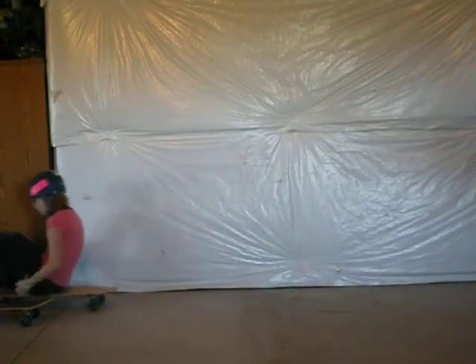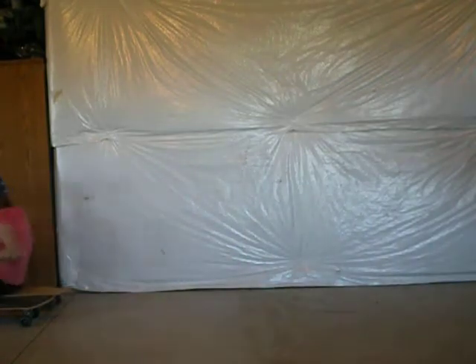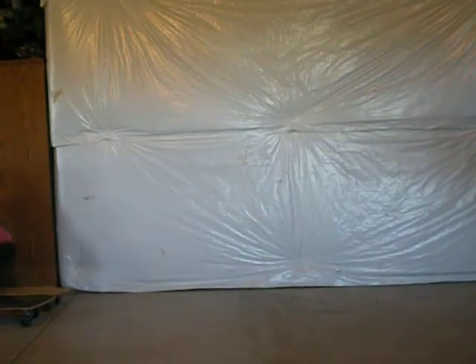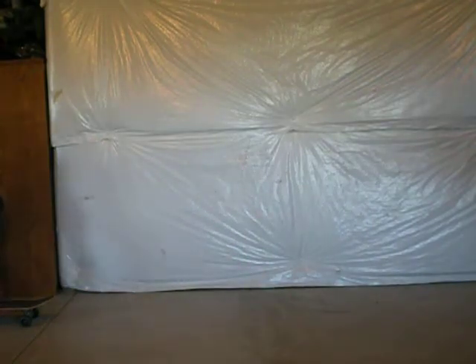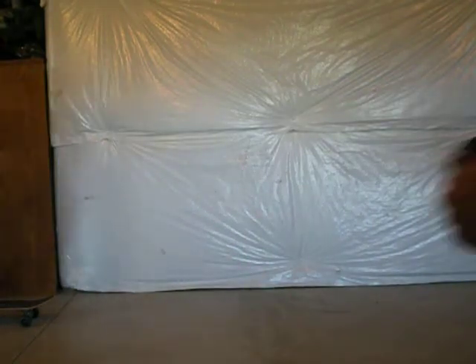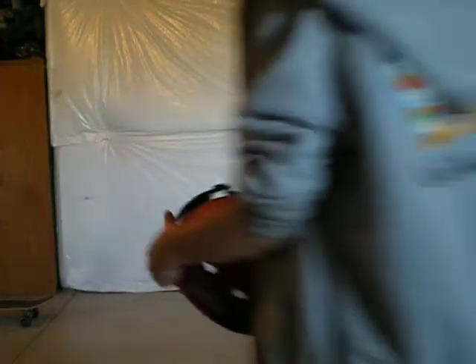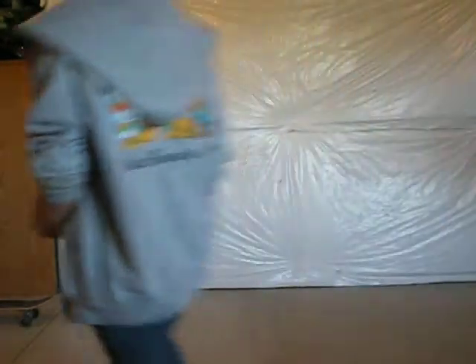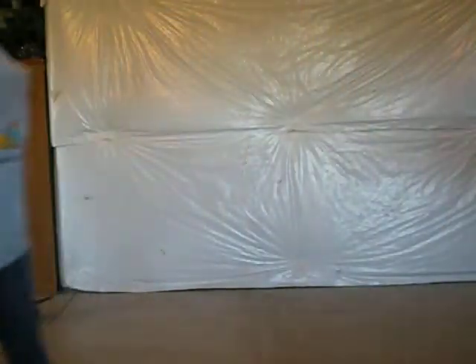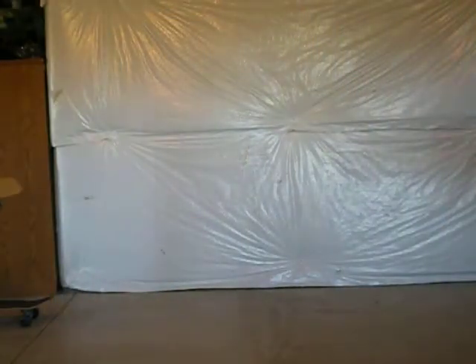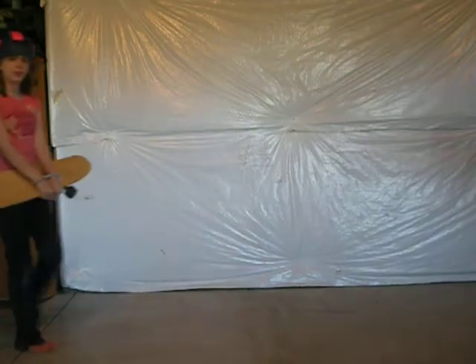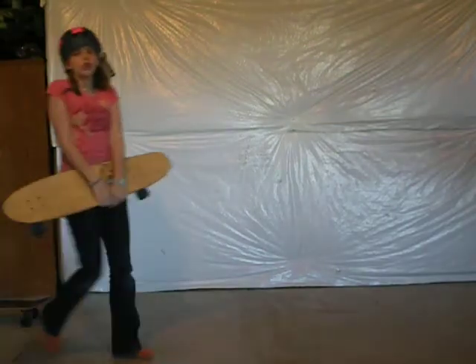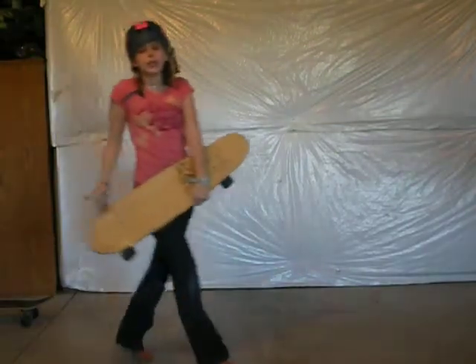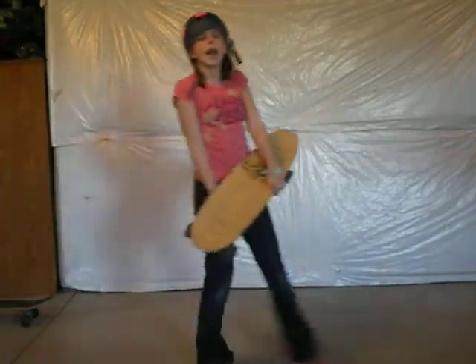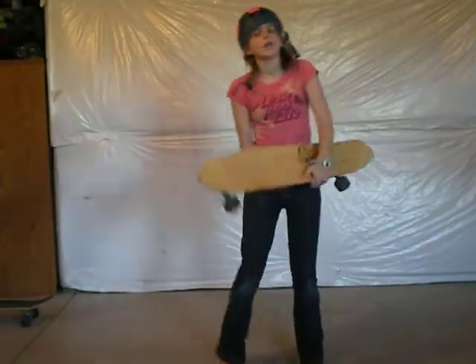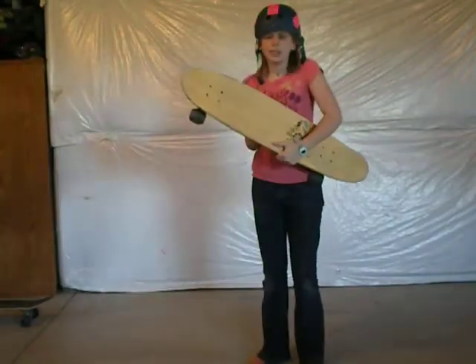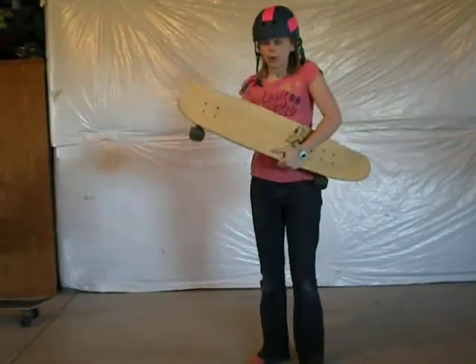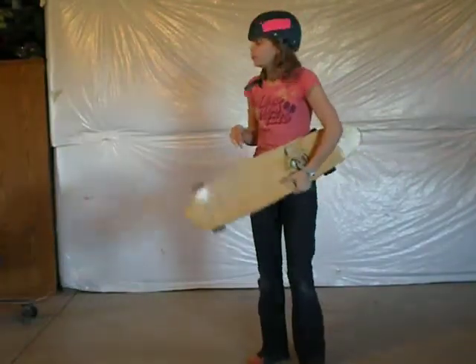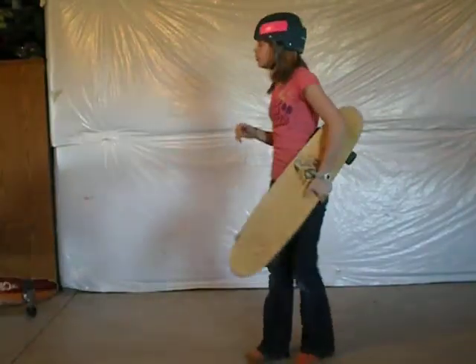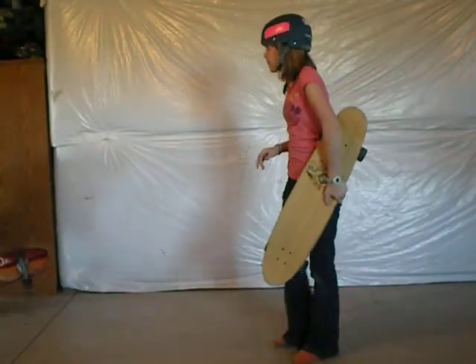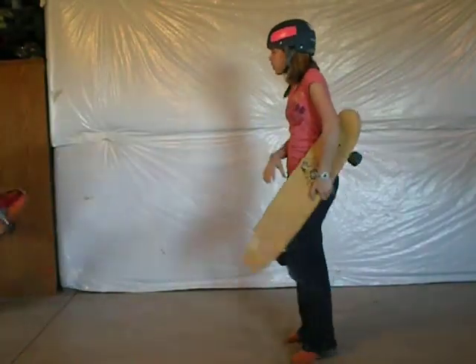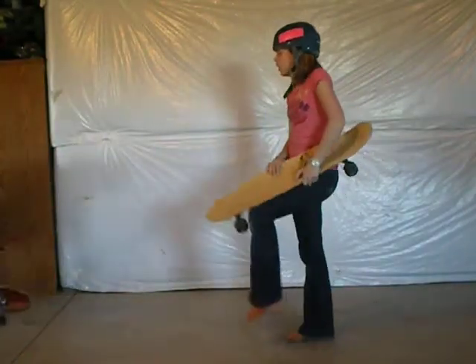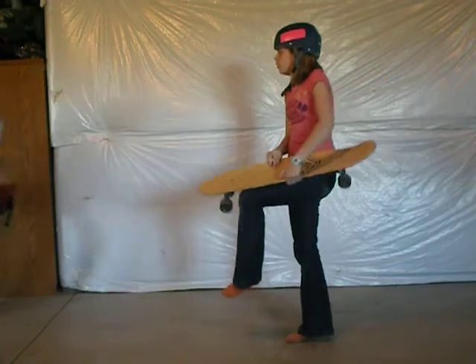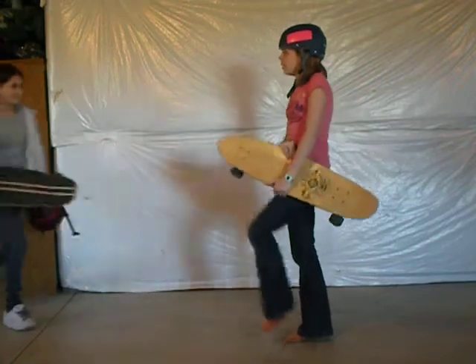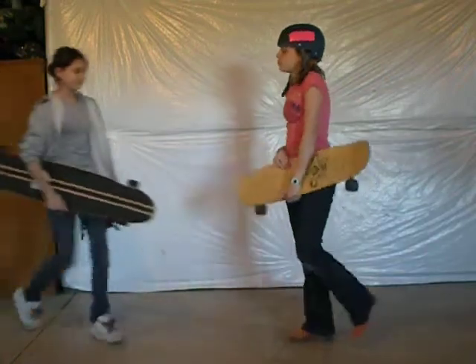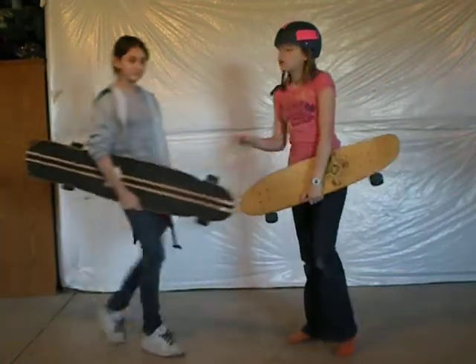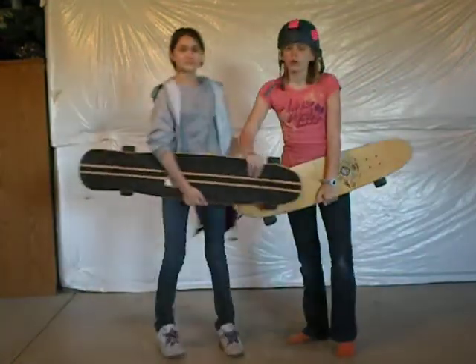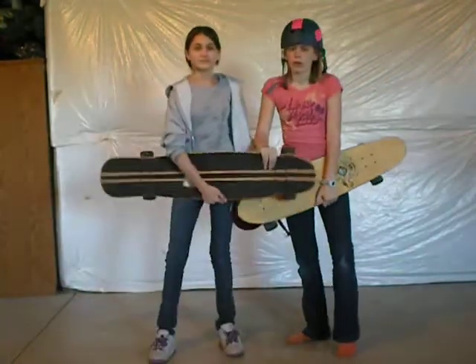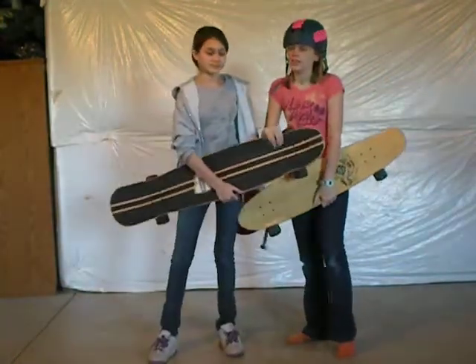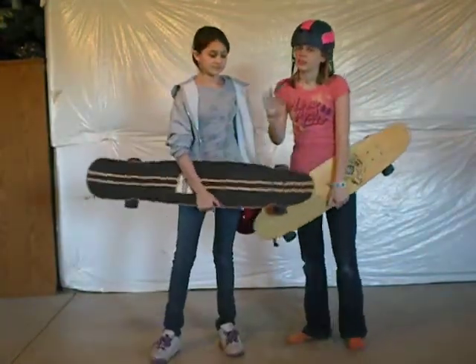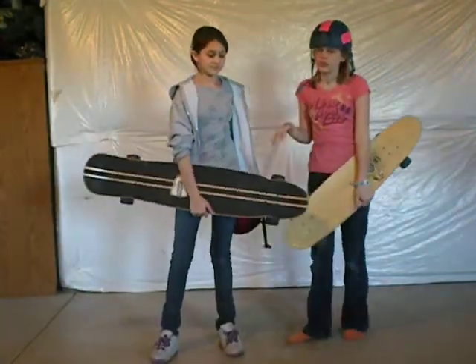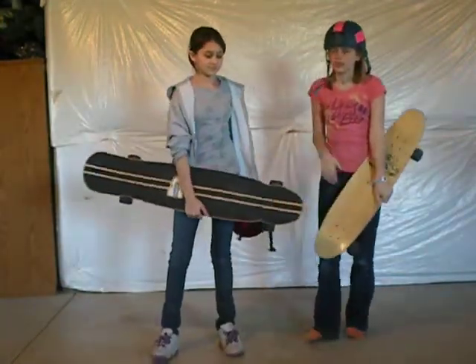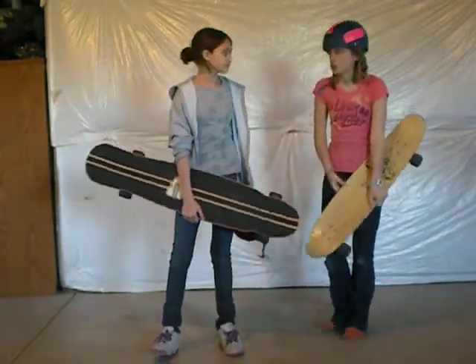Now, when you're butt skating for one person, you need a normal skateboard. For two people, you need a longer board because you won't be squishing.